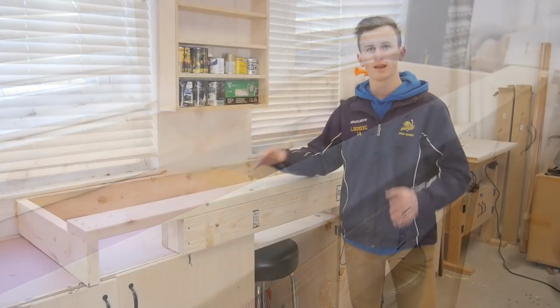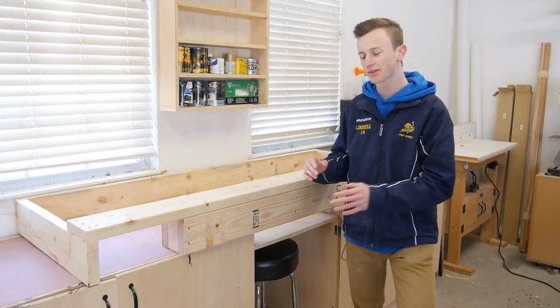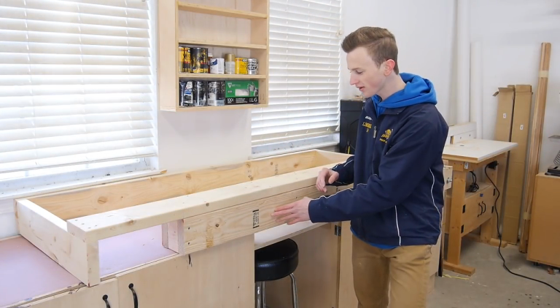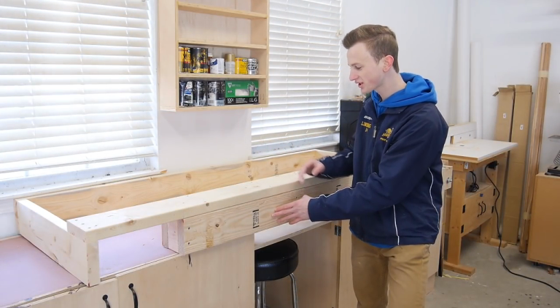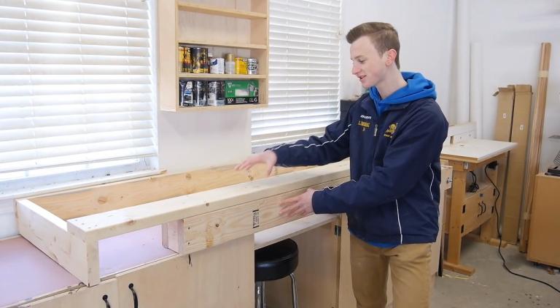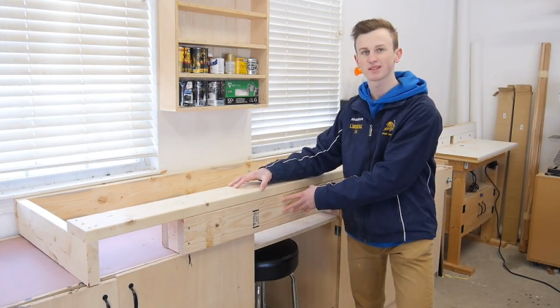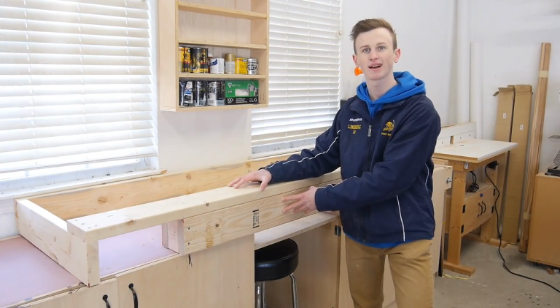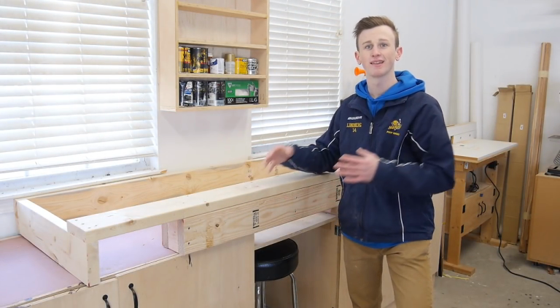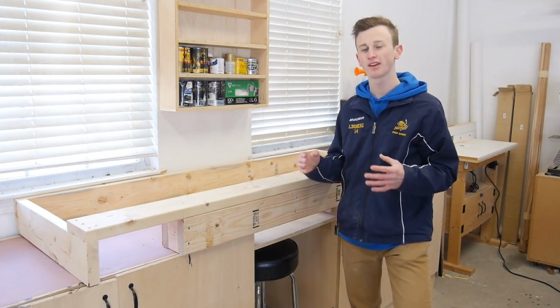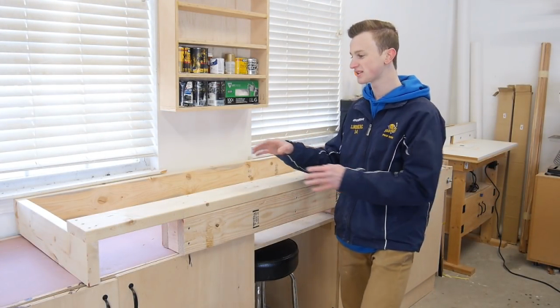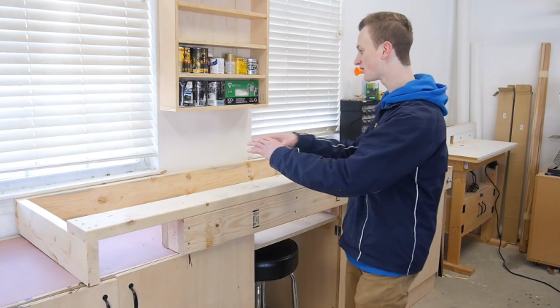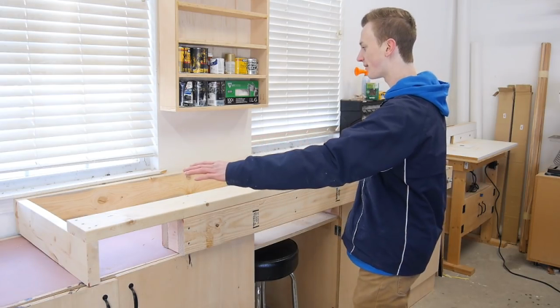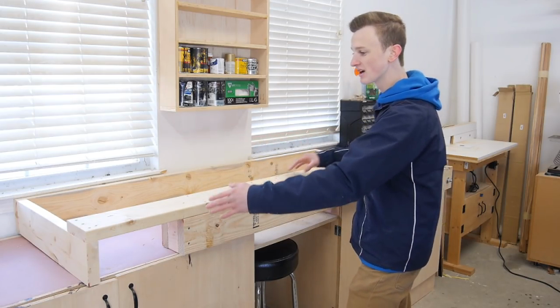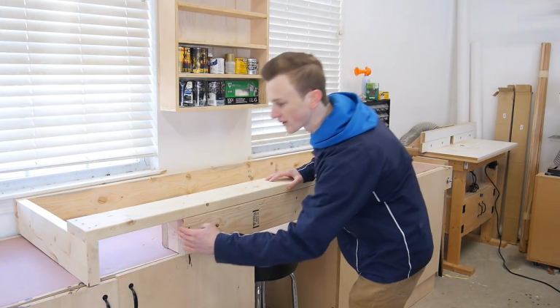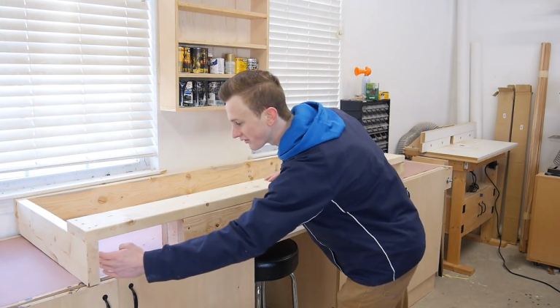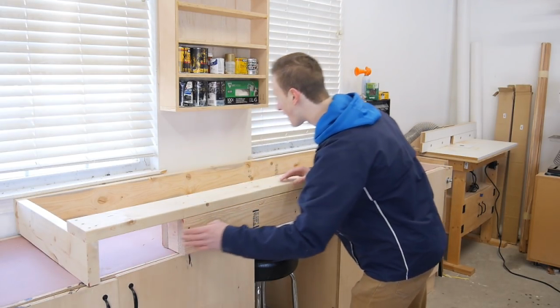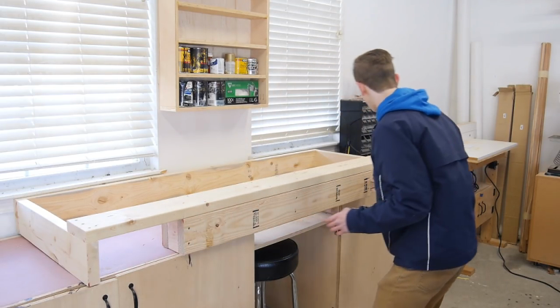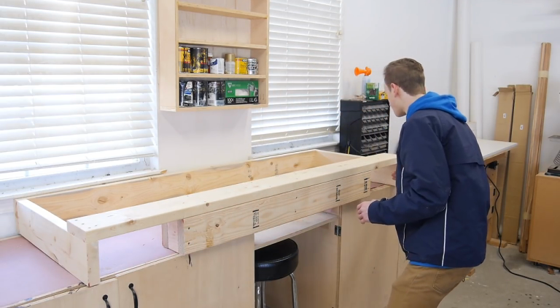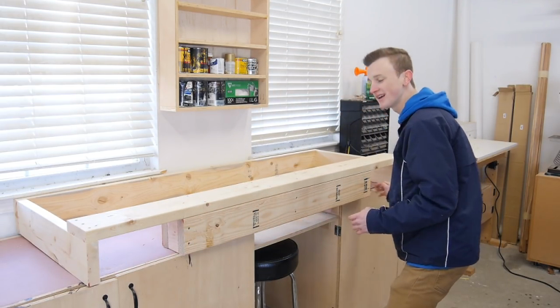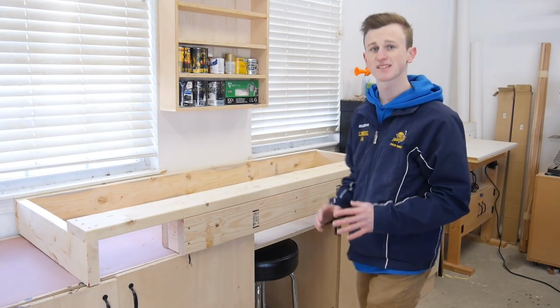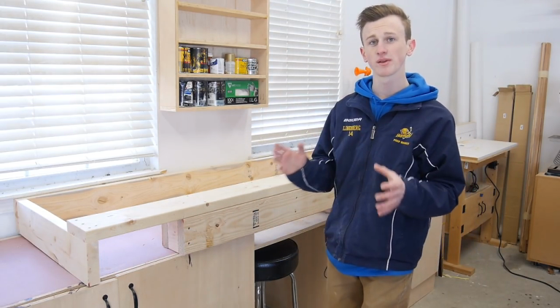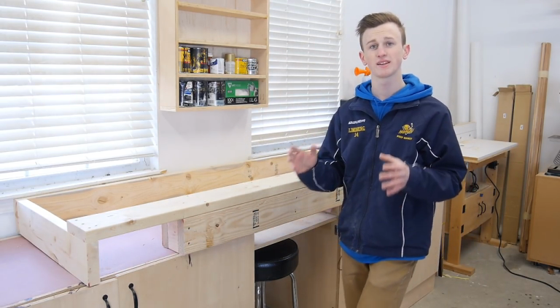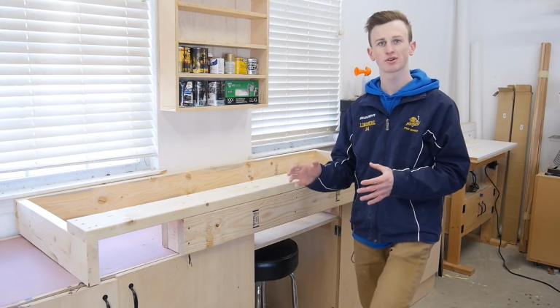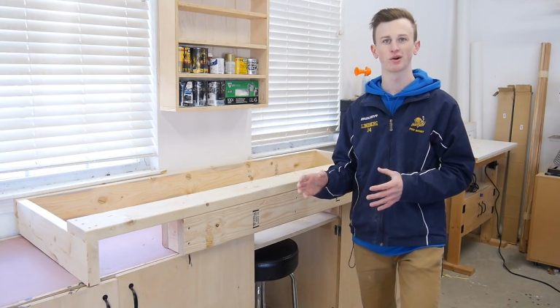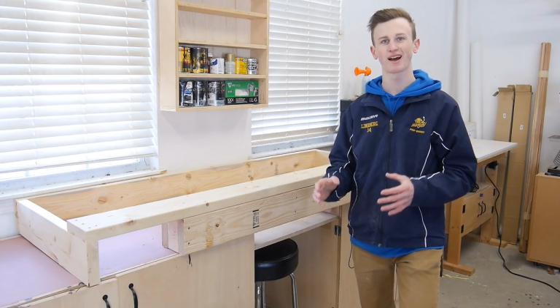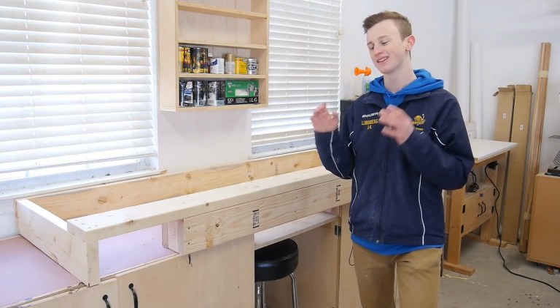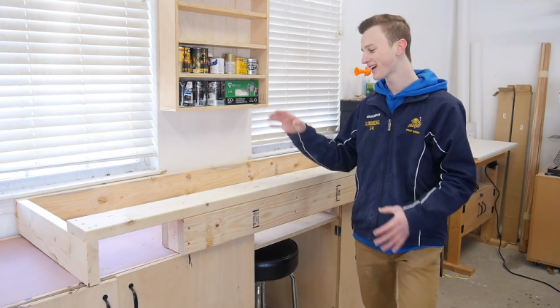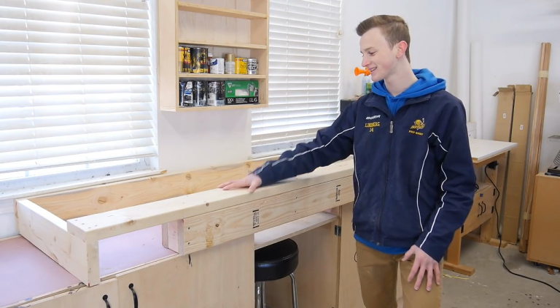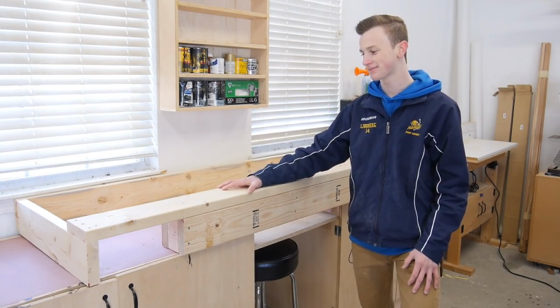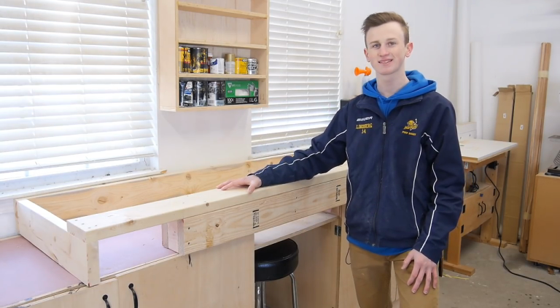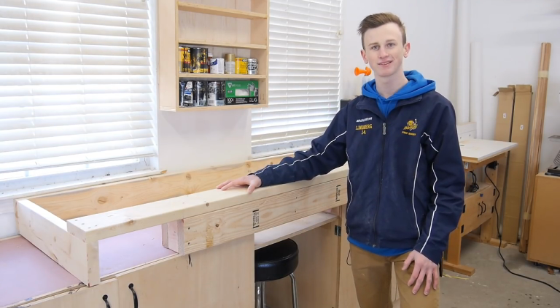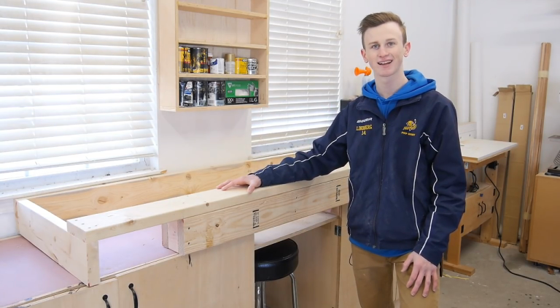With the goalie portion attached to the rest of the box, that gives you a six foot long box with a one foot gap on each side — and that's the only place that you can score goals. Now let's go ahead and take this out to the pond and give it a test.